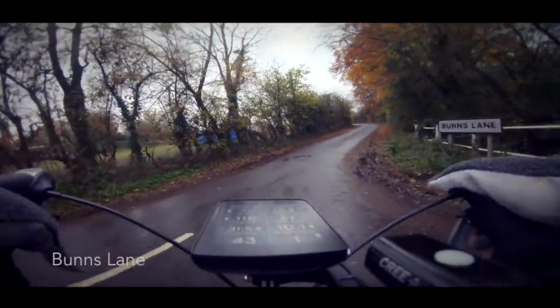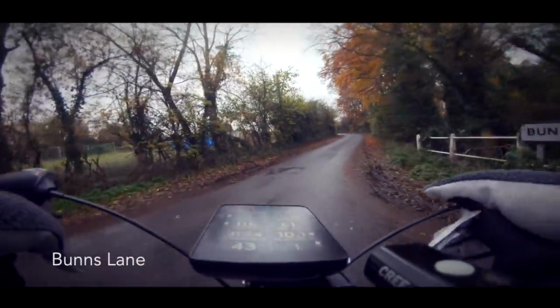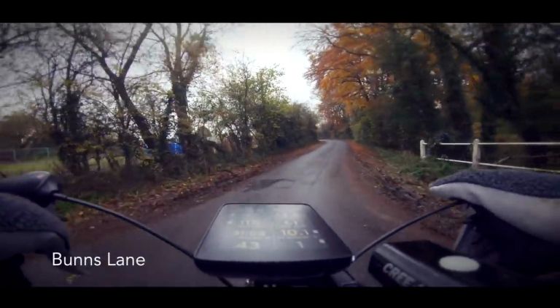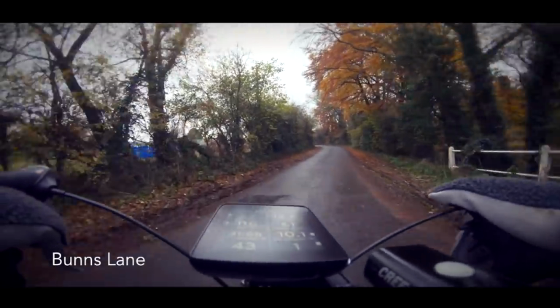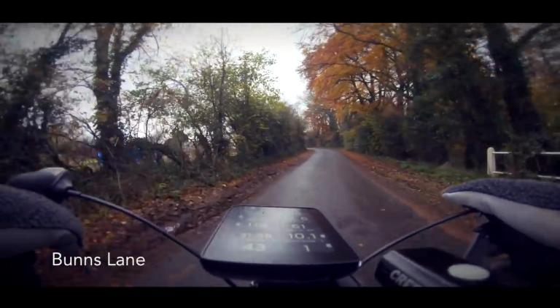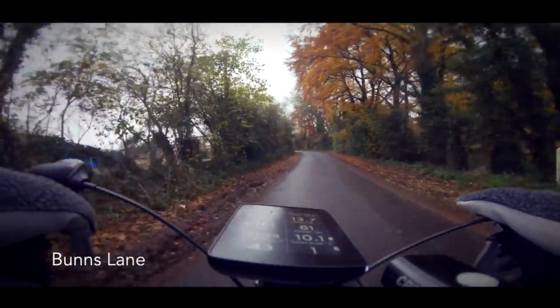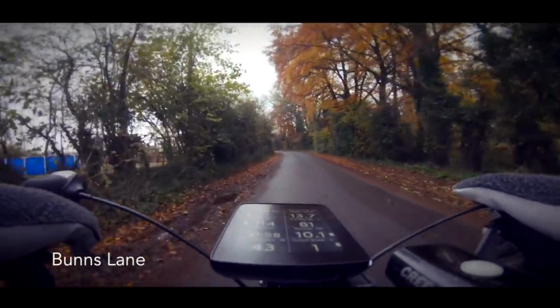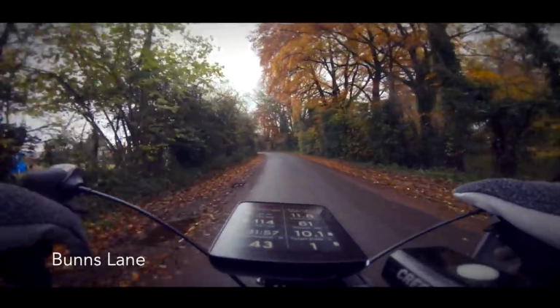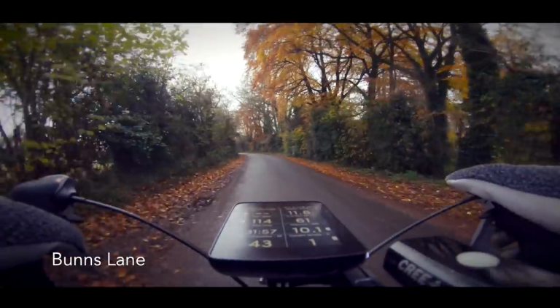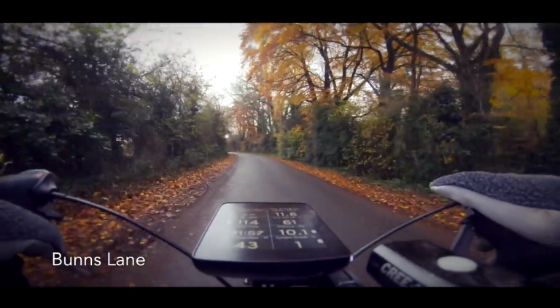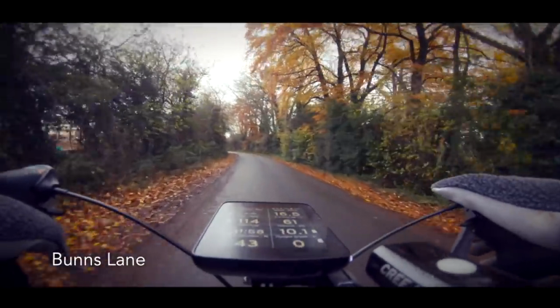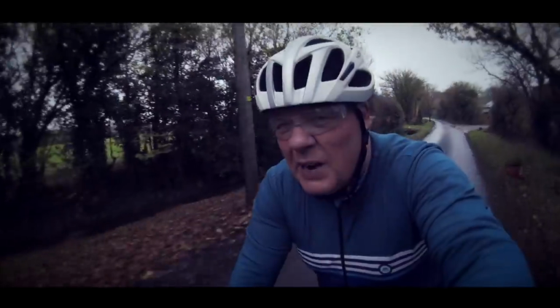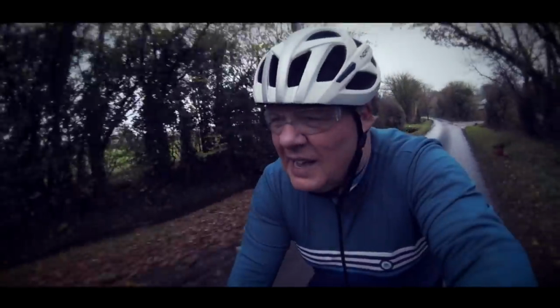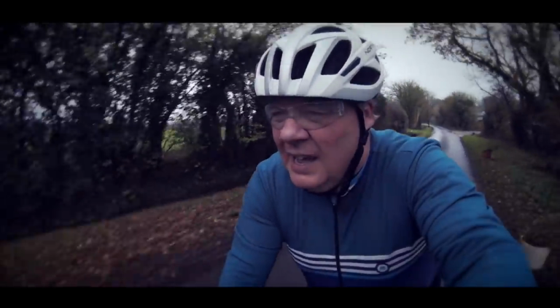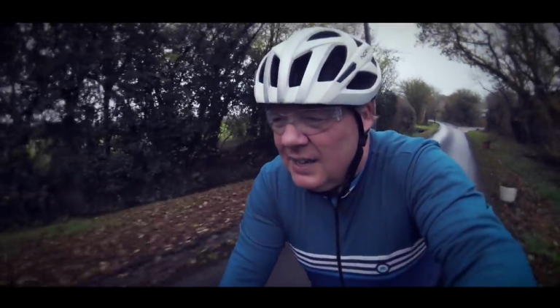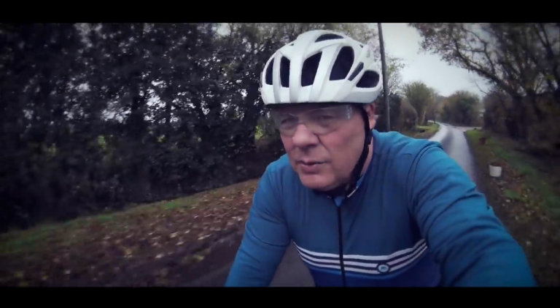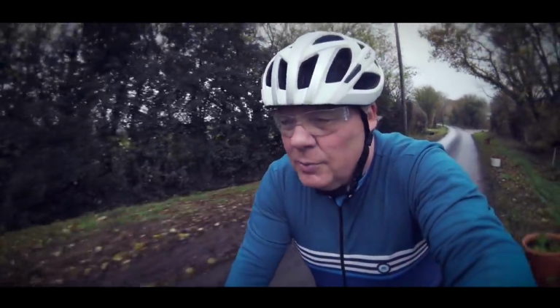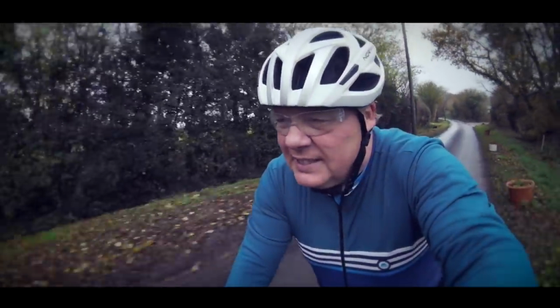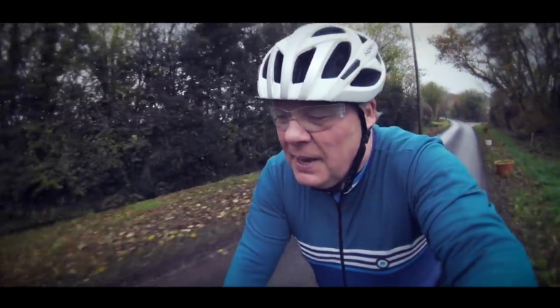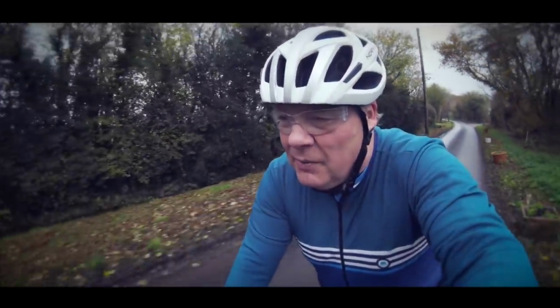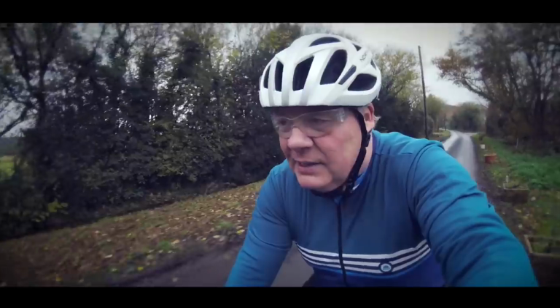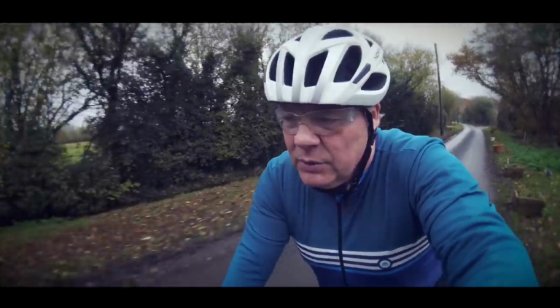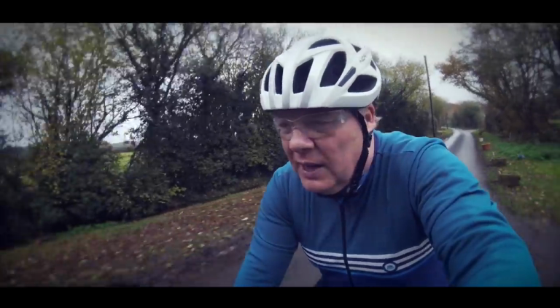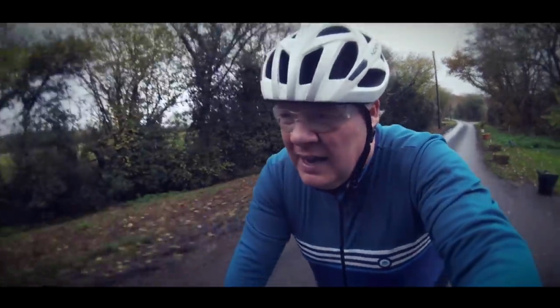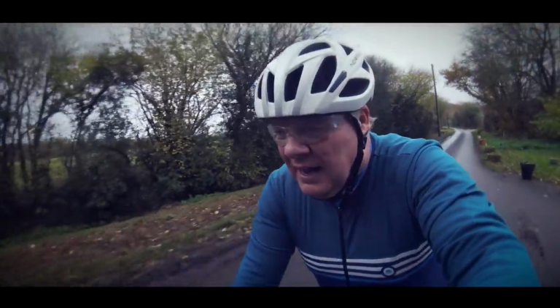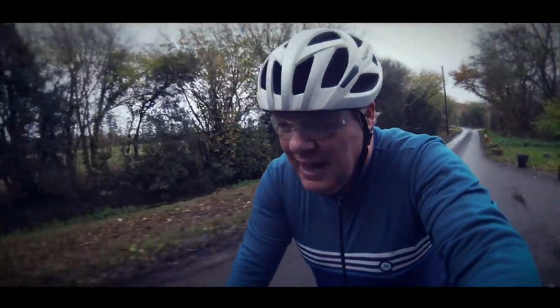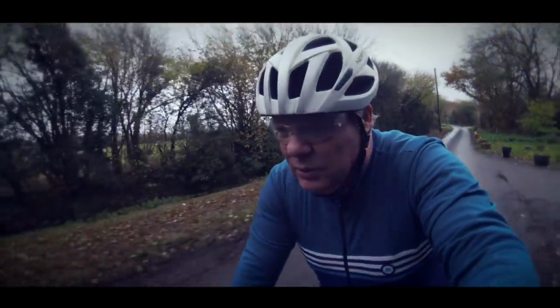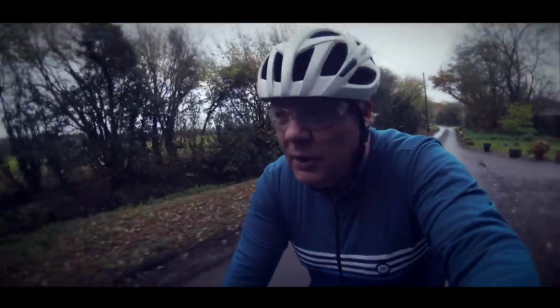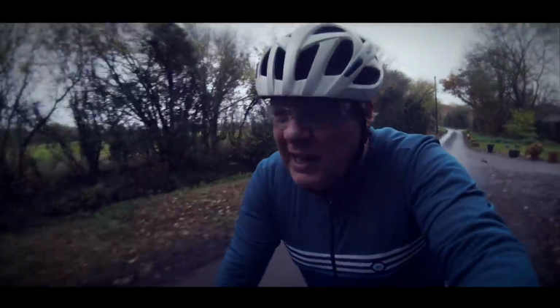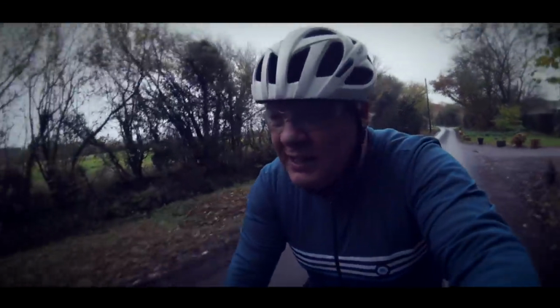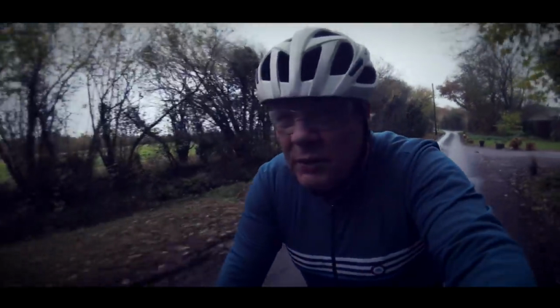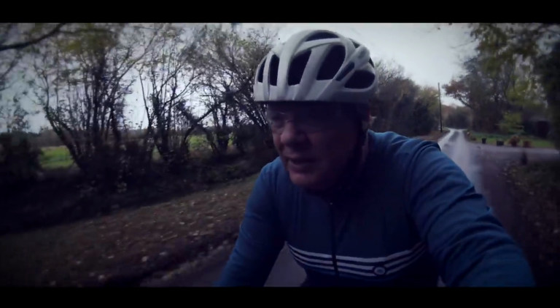As you can see the weather today is not great. It's been raining so the roads are pretty damp, and it might rain later on as well. It's also quite chilly at seven degrees Celsius.